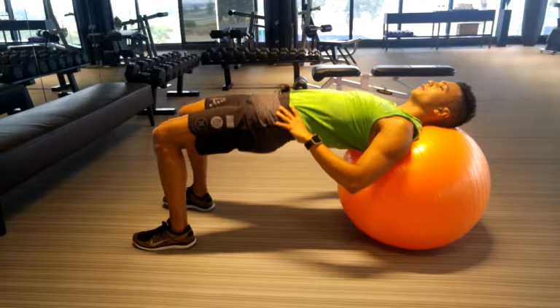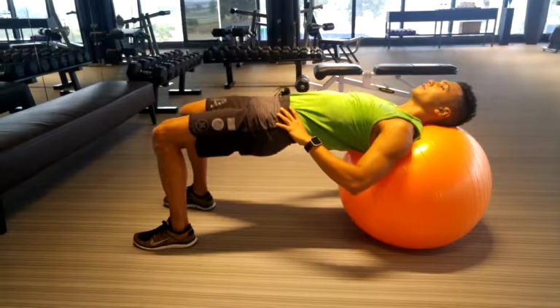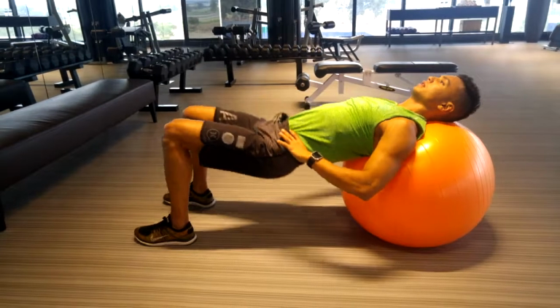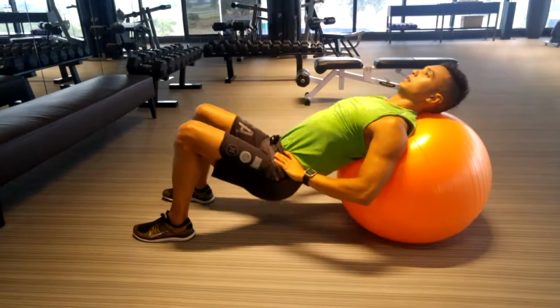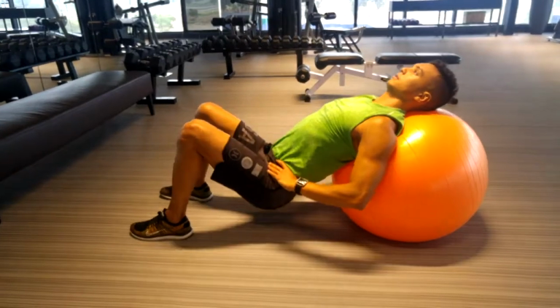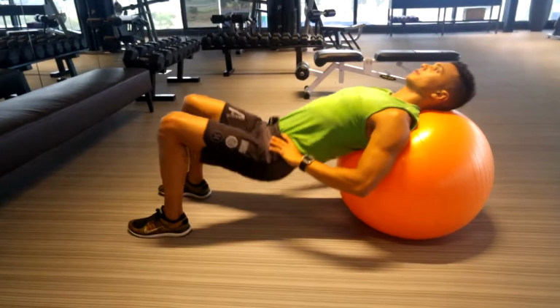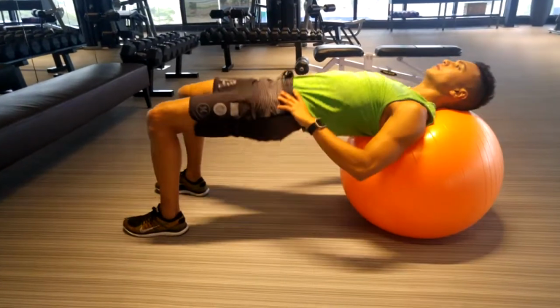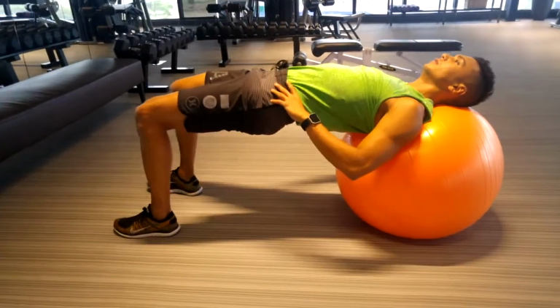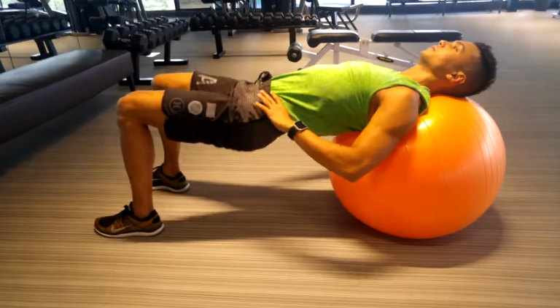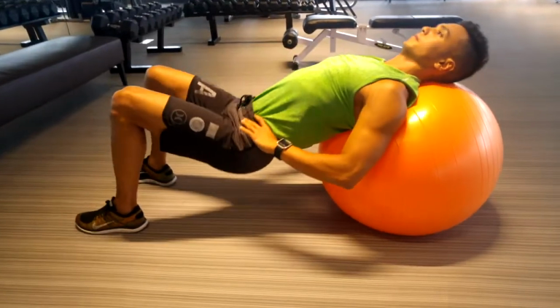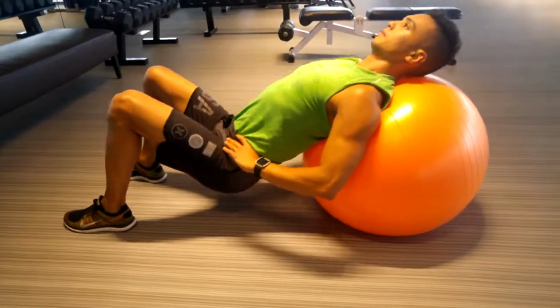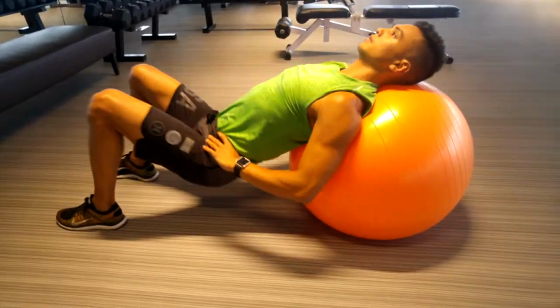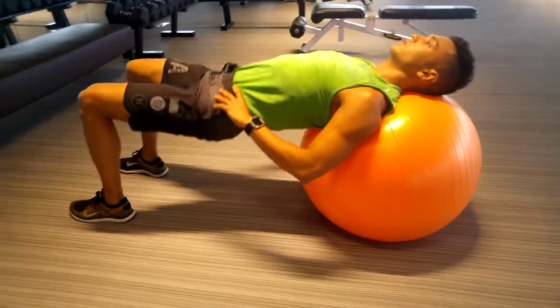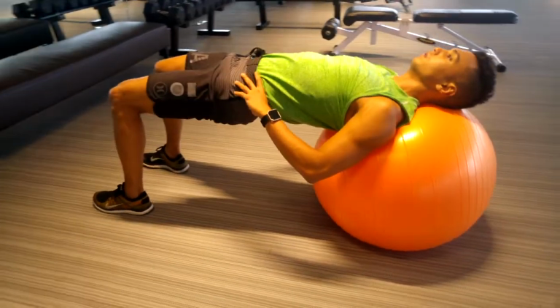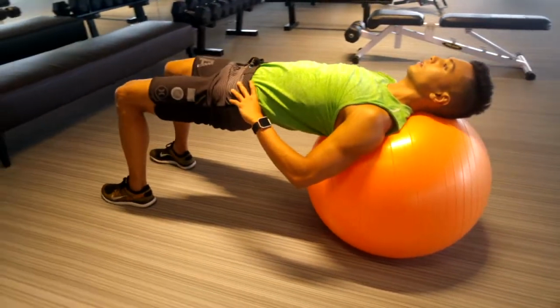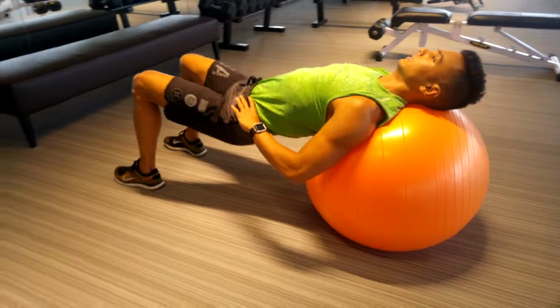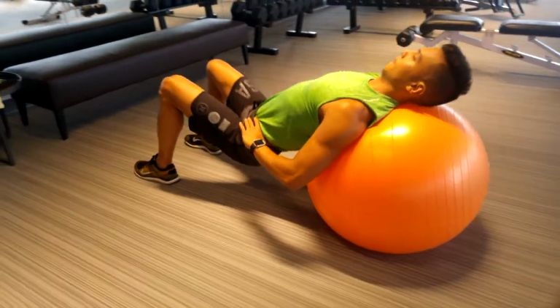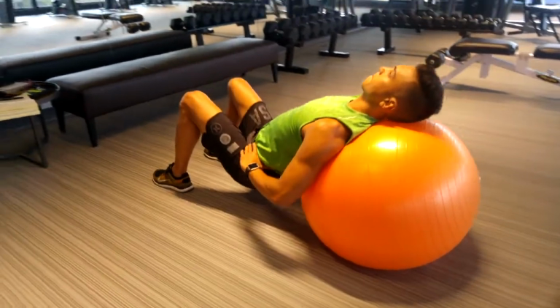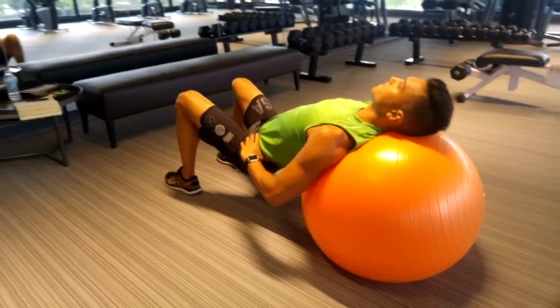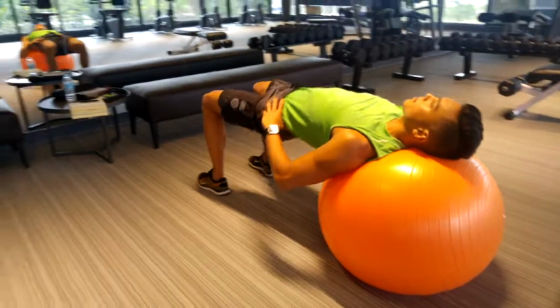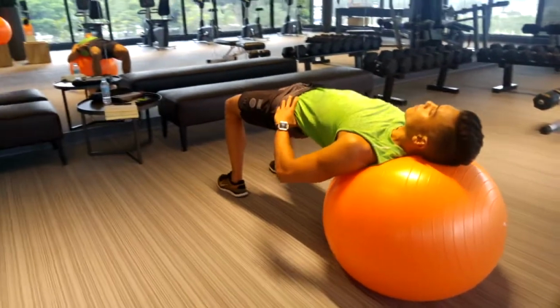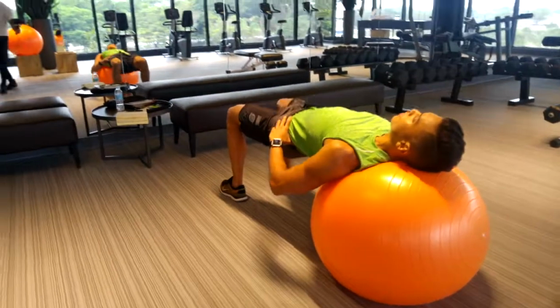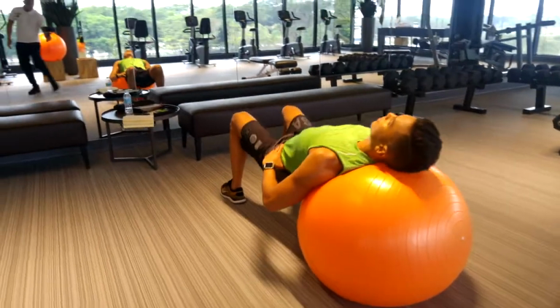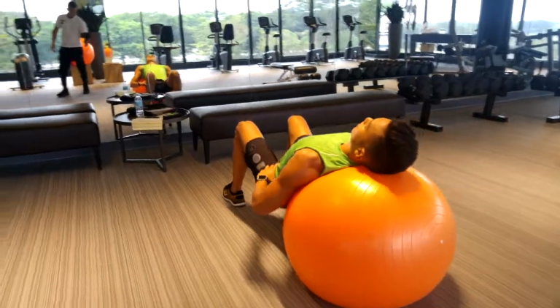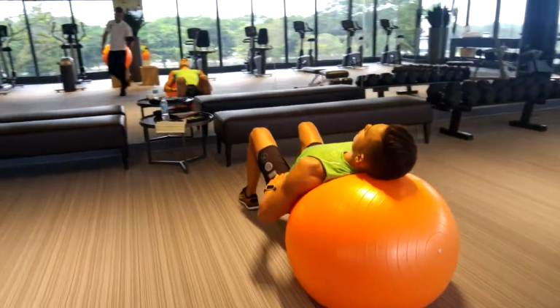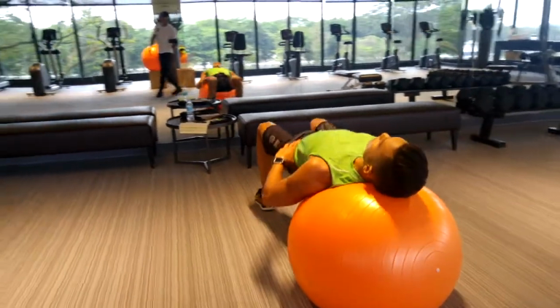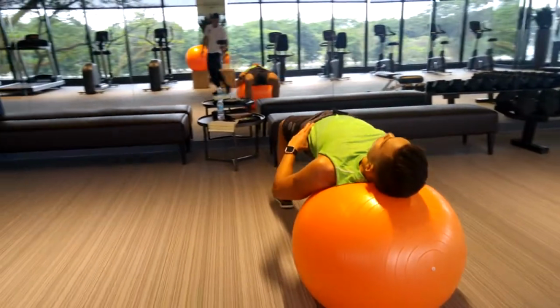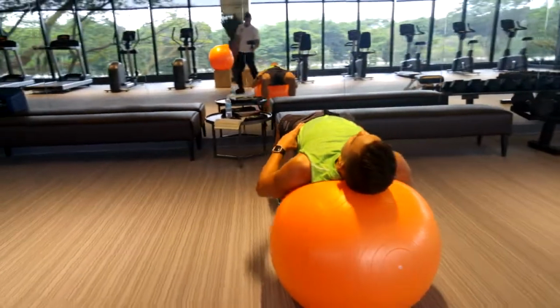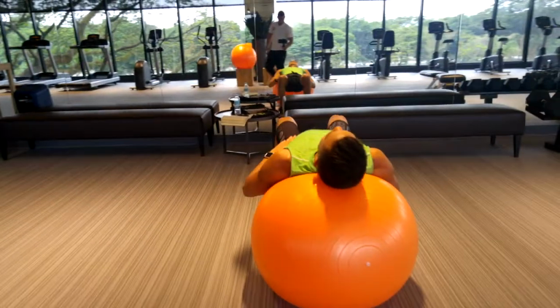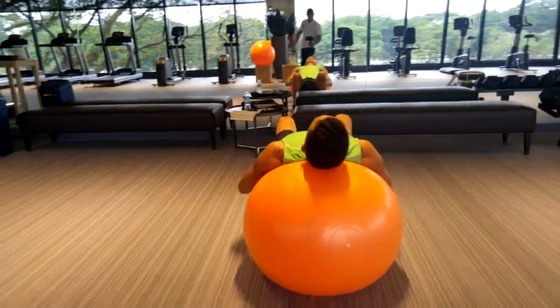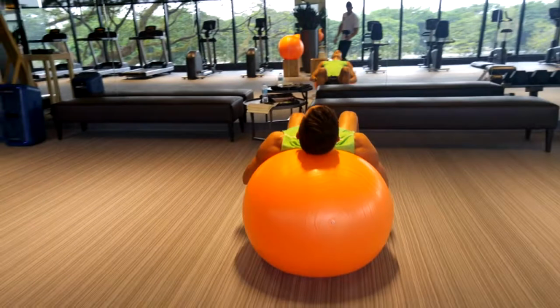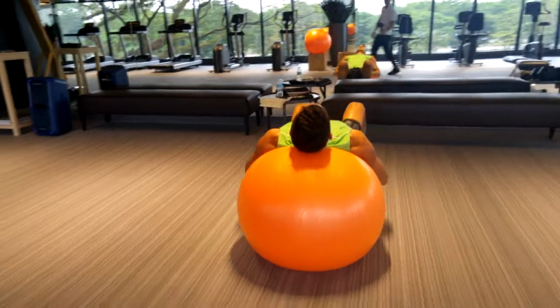Hip Bridges. Start out with your head and shoulders on the ball, lifting your hips up as high as you can by activating your glutes, and slowly lower yourself down as low as possible.